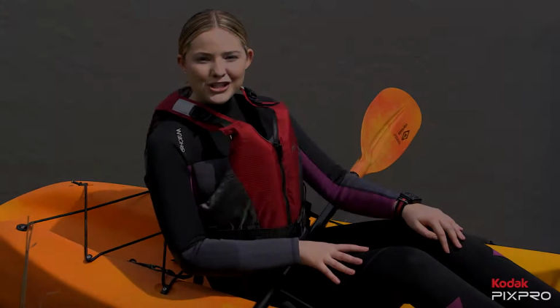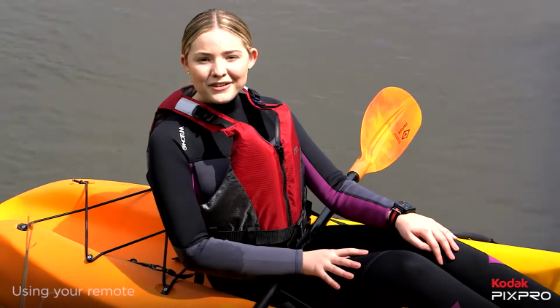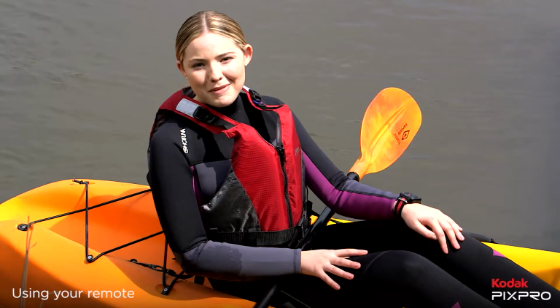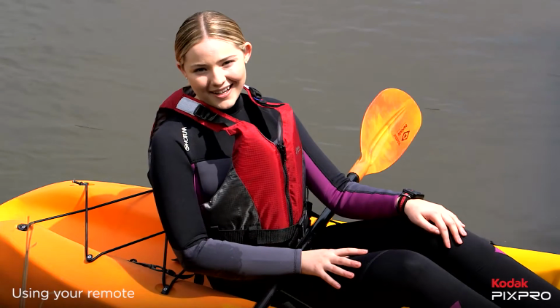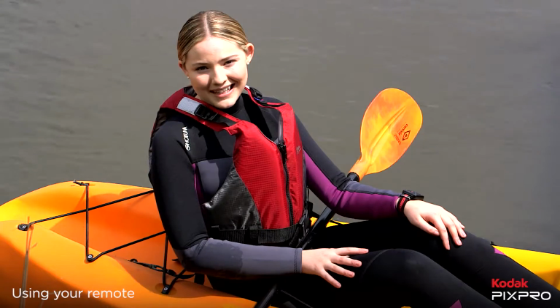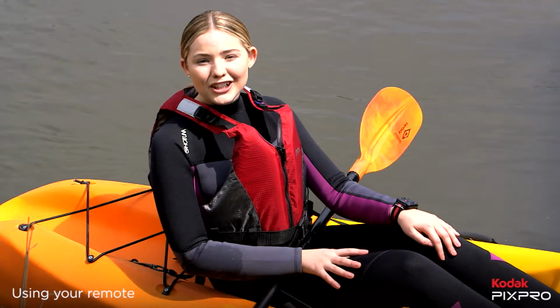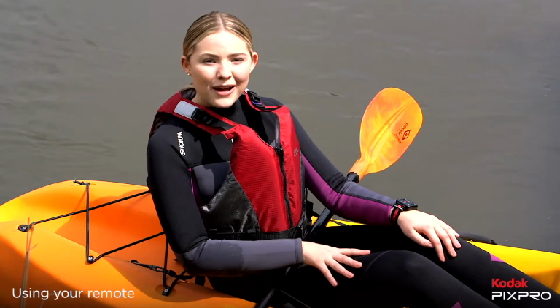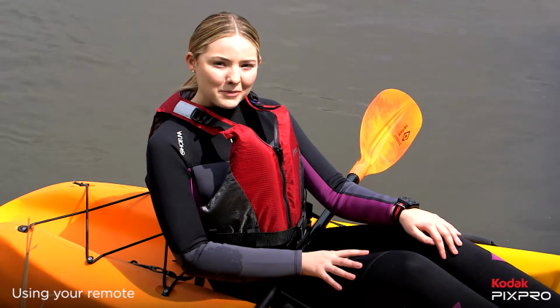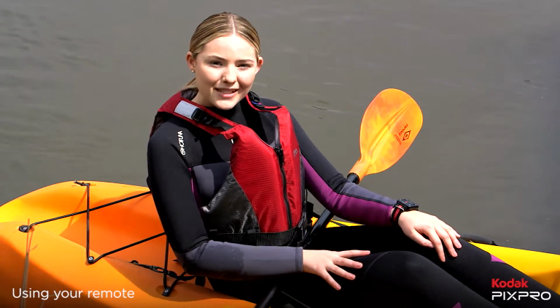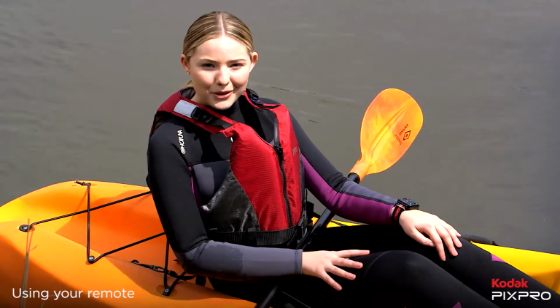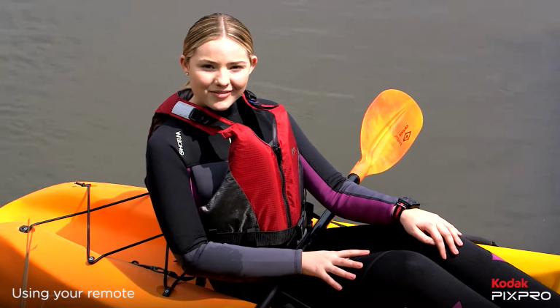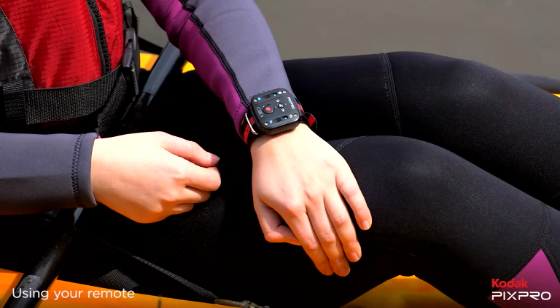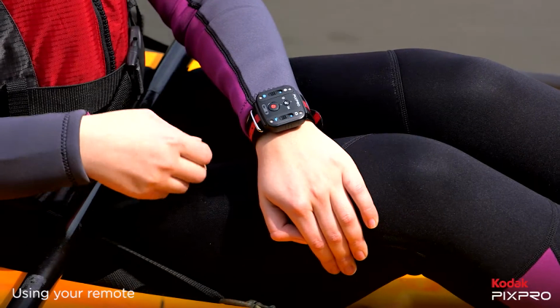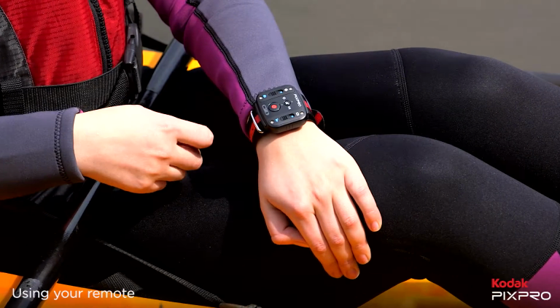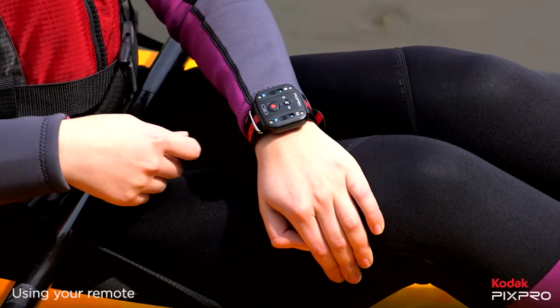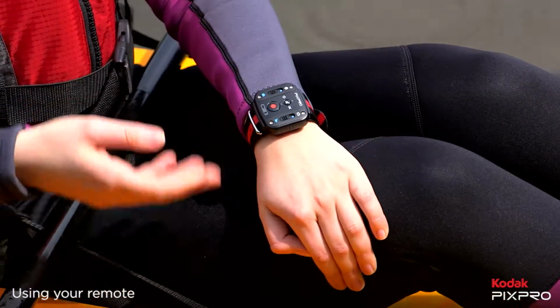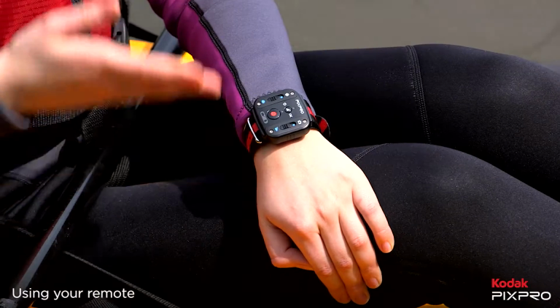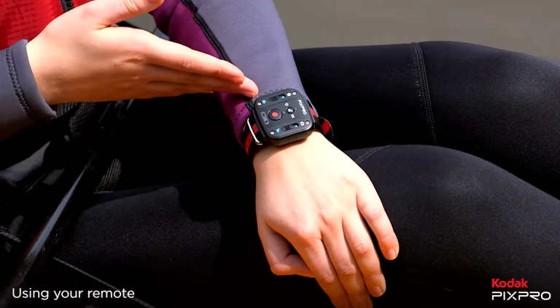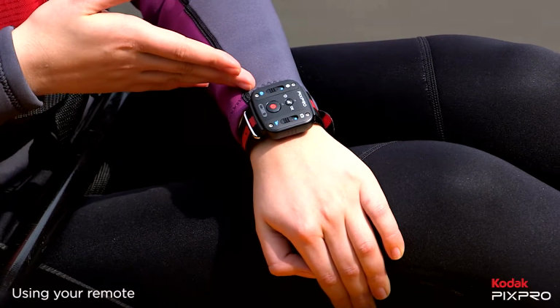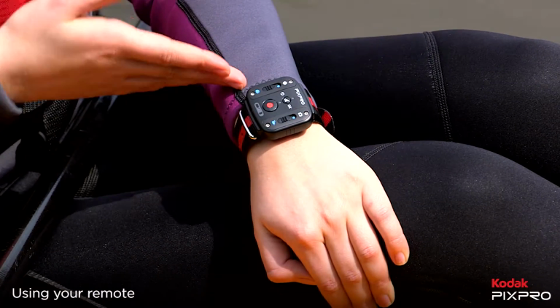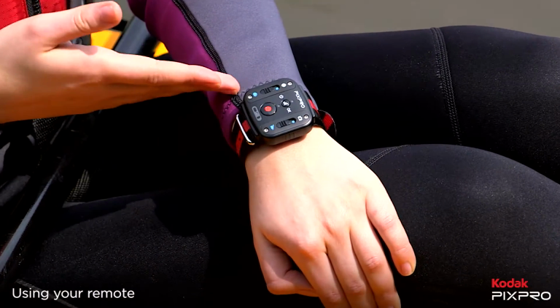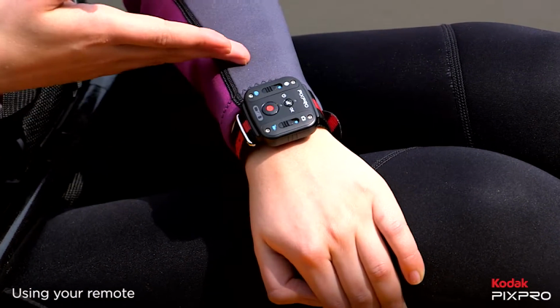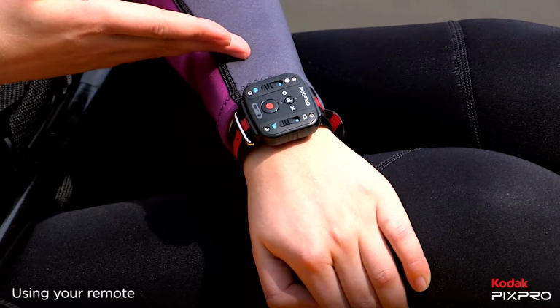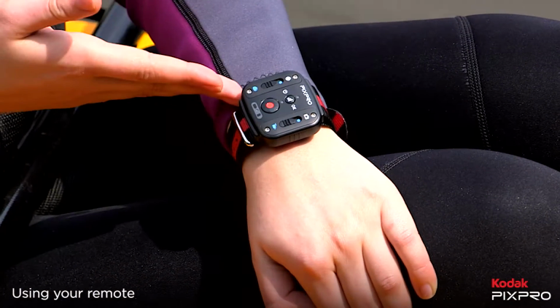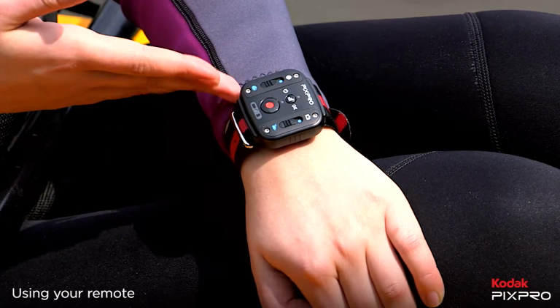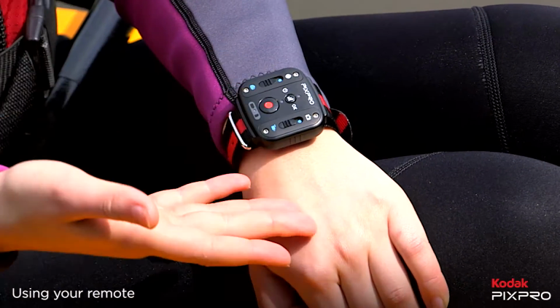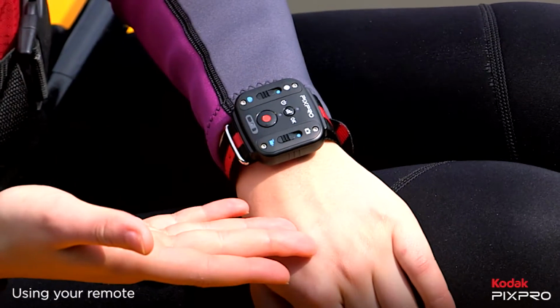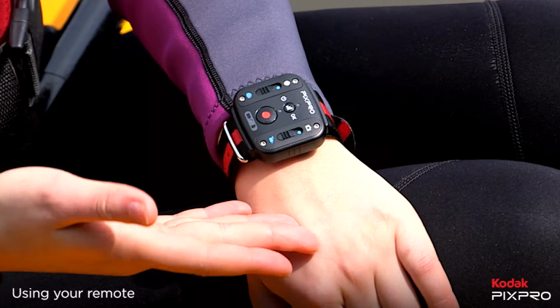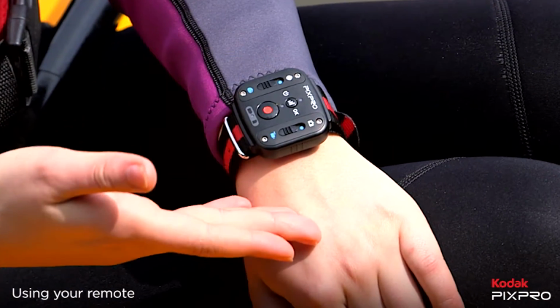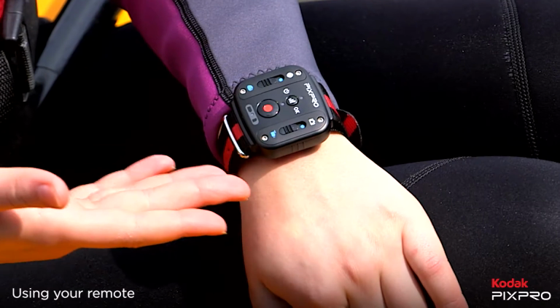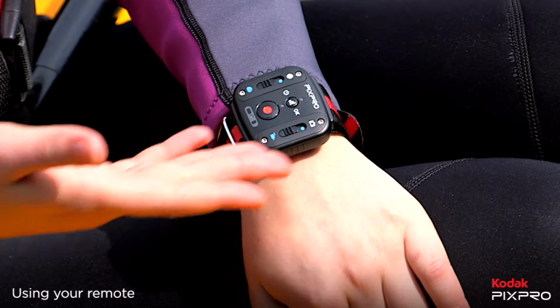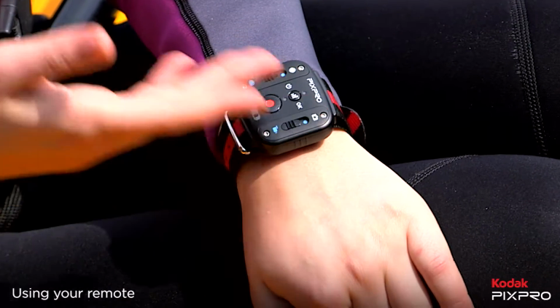Now you've got your remote set up, let's take a look at how to switch between the different modes. On the remote you'll find two switches. On the left hand side you can choose between globe mode and front facing. On the right hand side you can choose between video and camera.